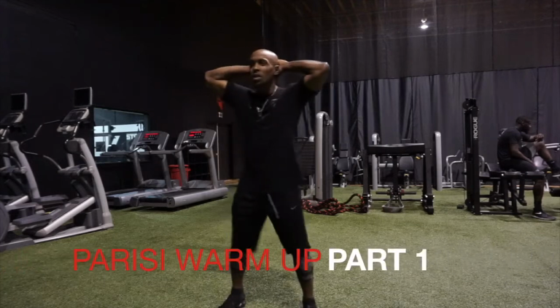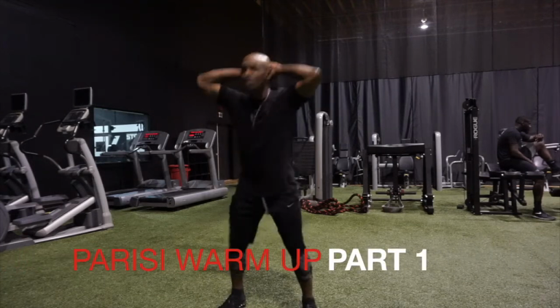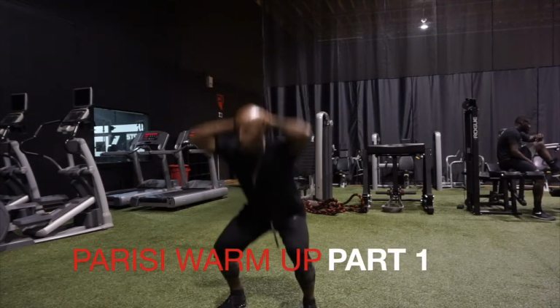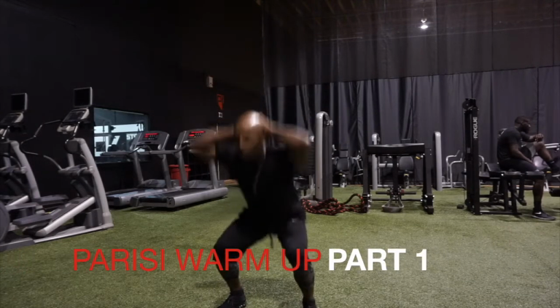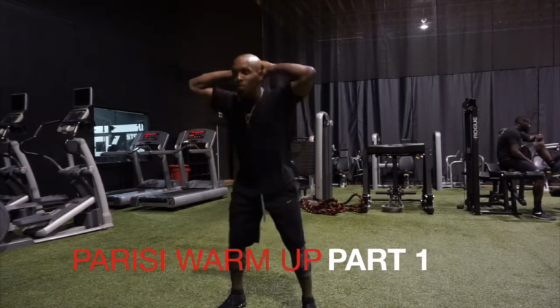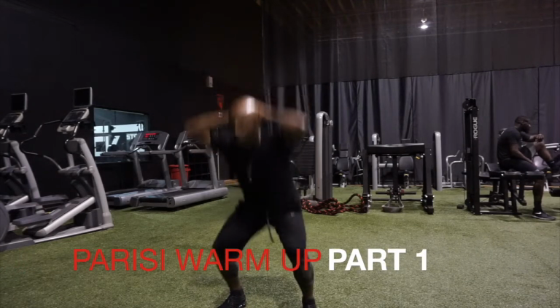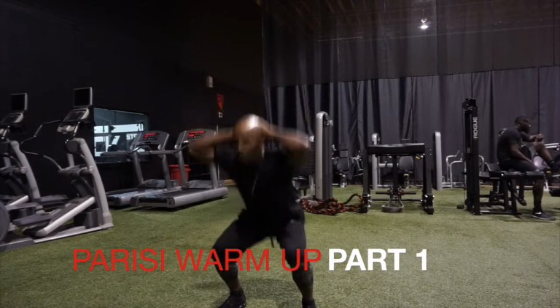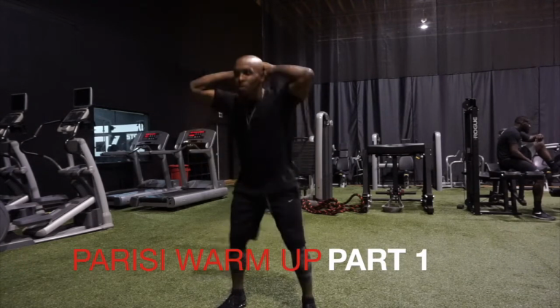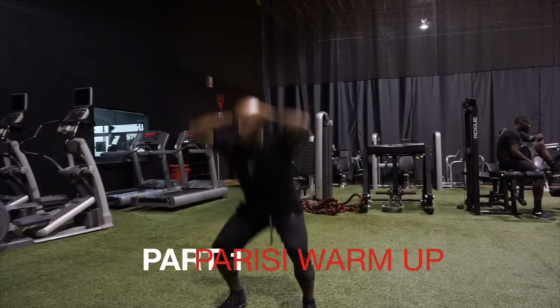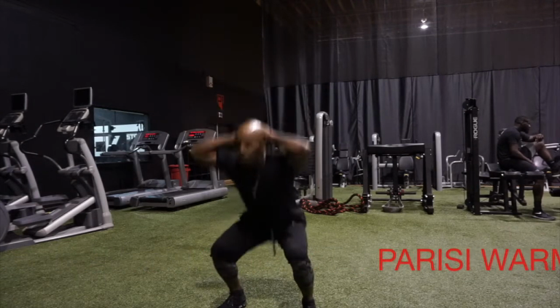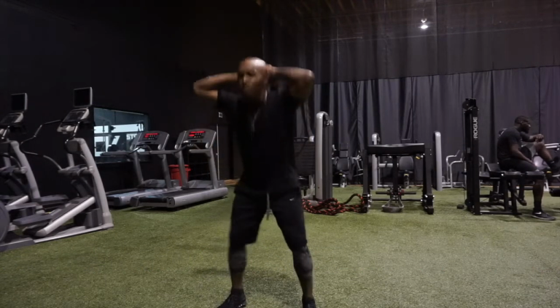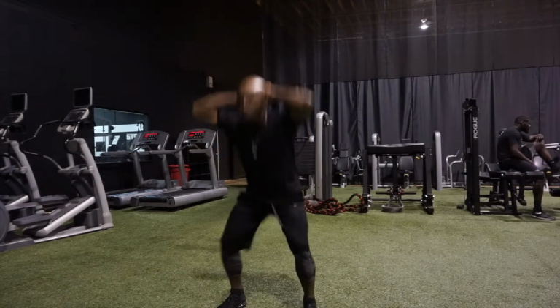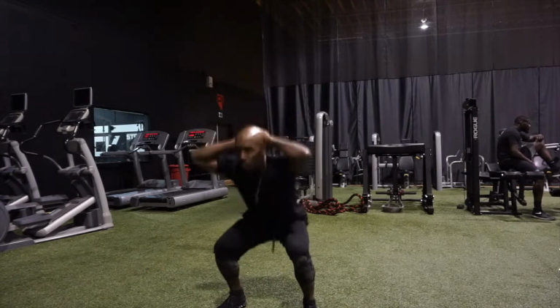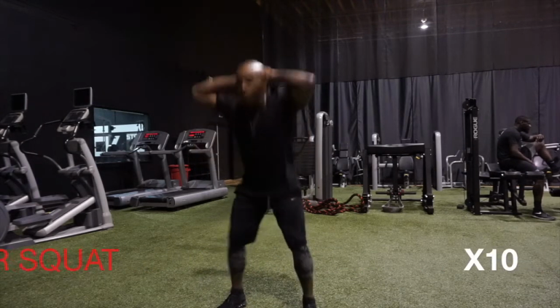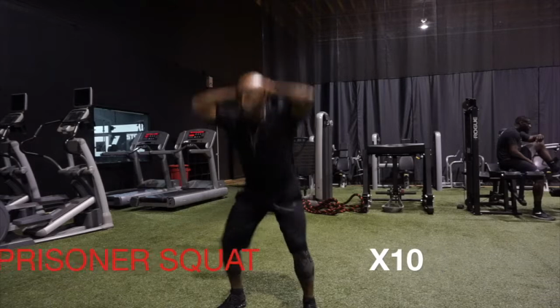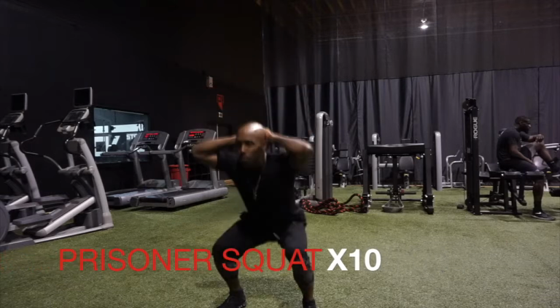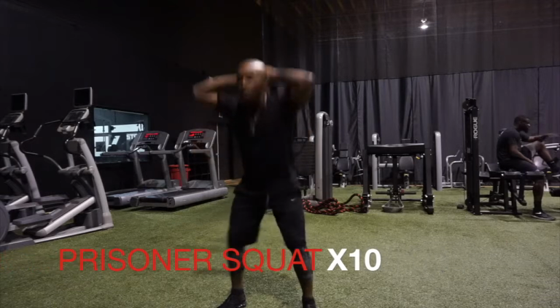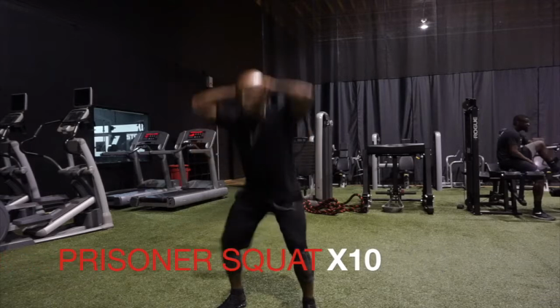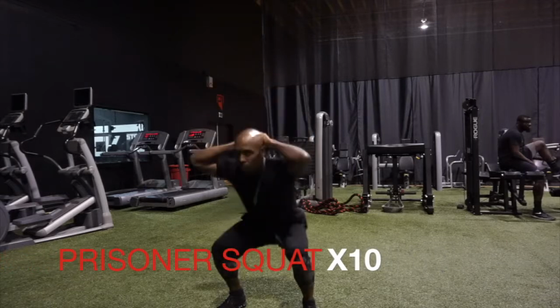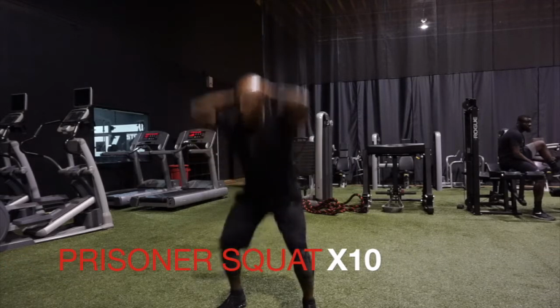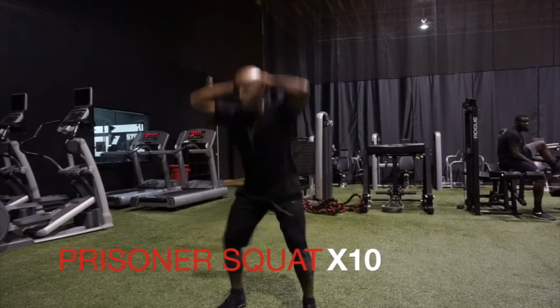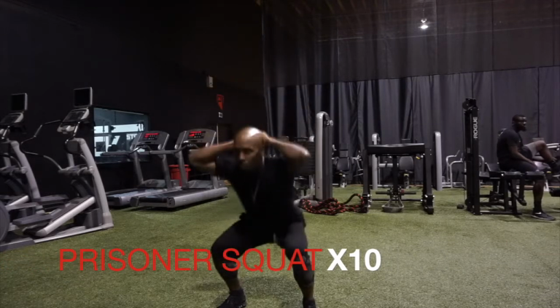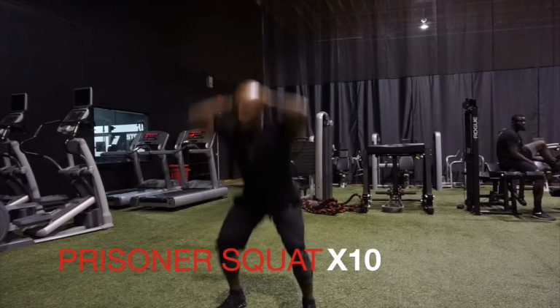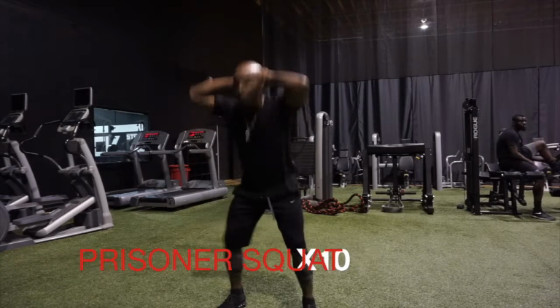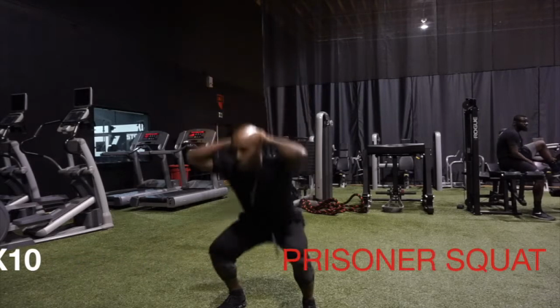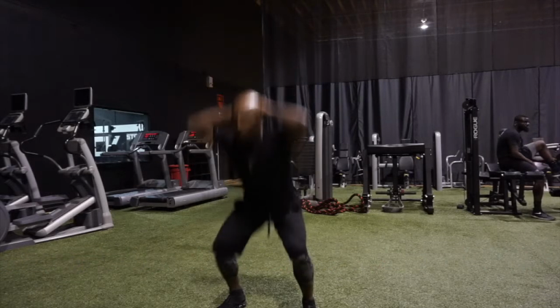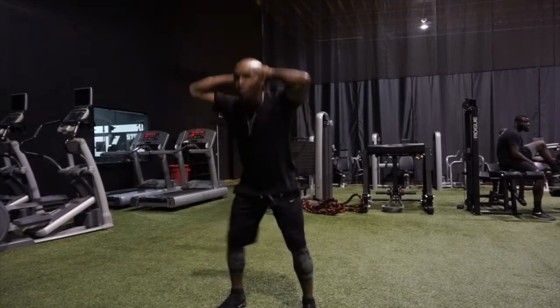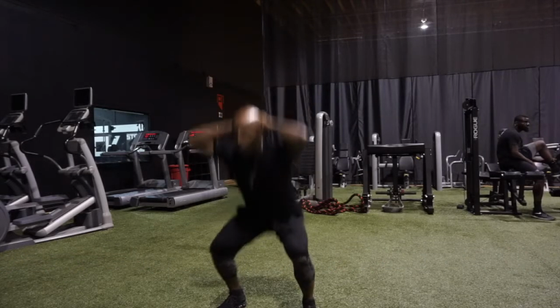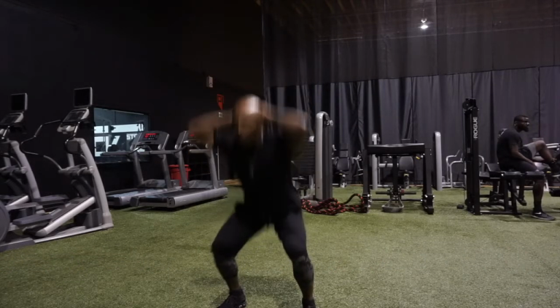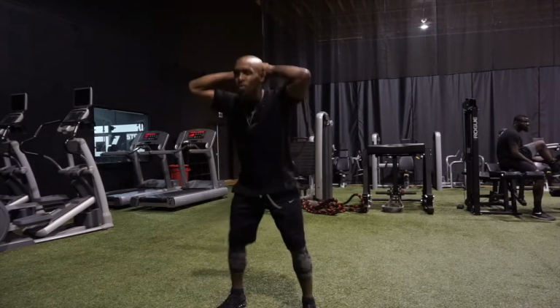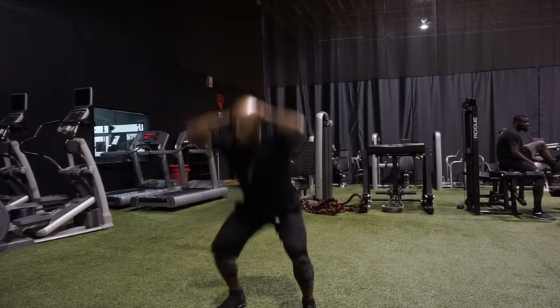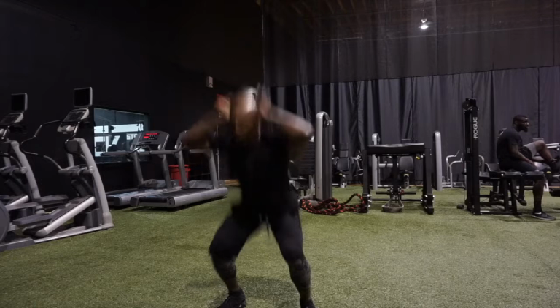Parisi warm-up part one. We start with 10 prisoner squats. This is a dynamic warm-up so we want a nice constant flow.